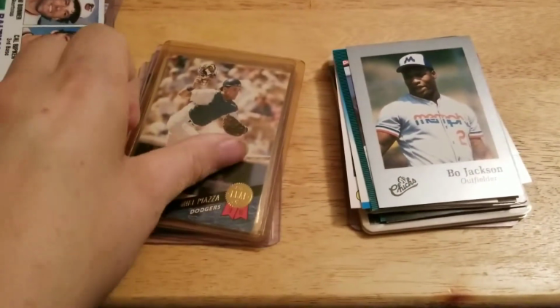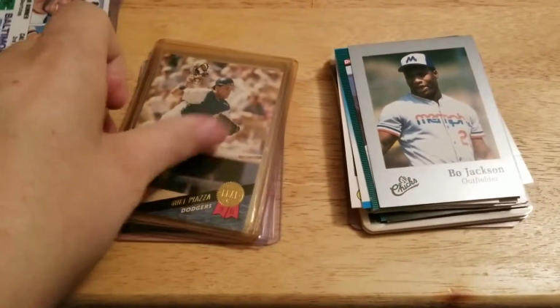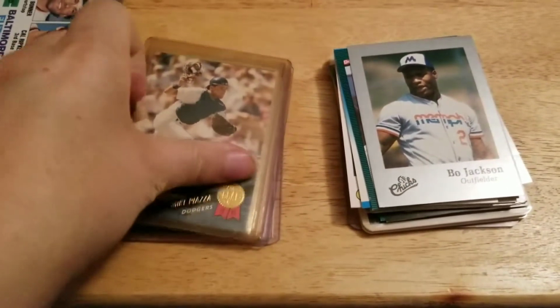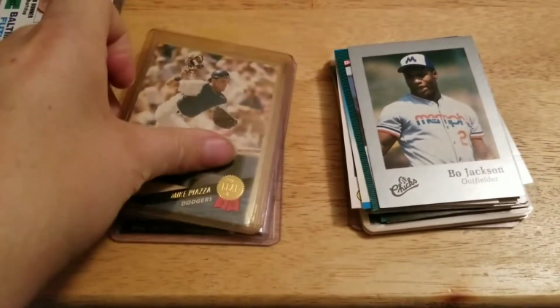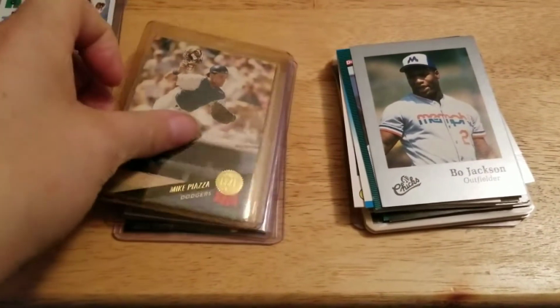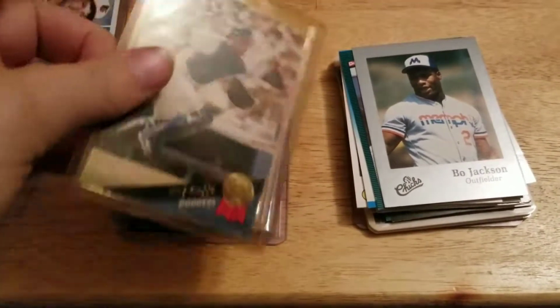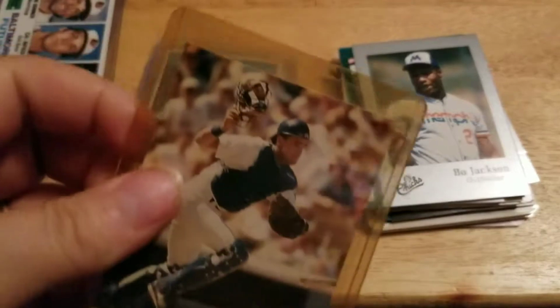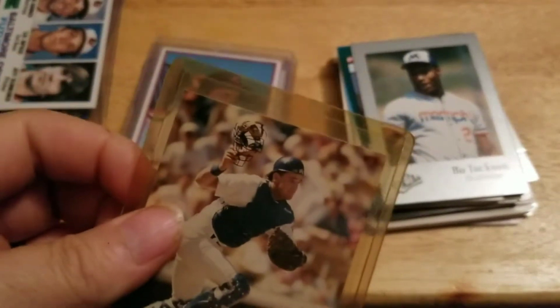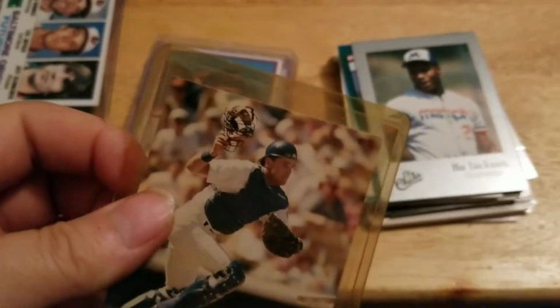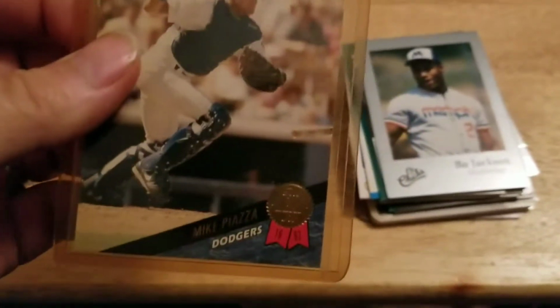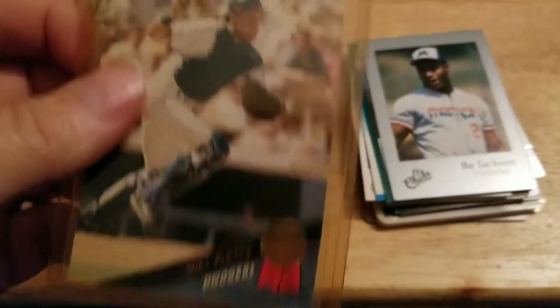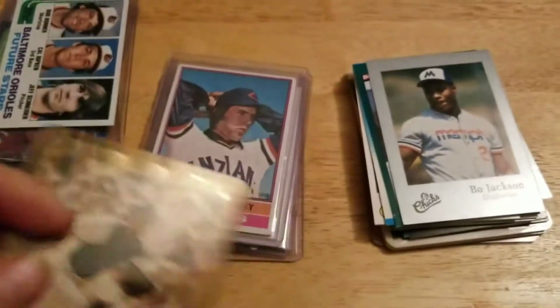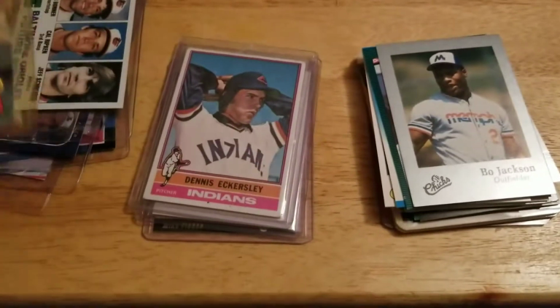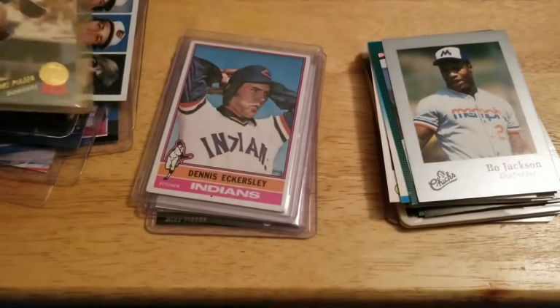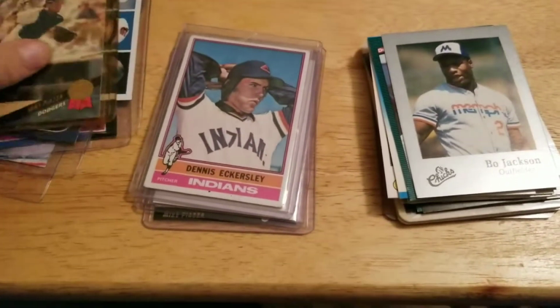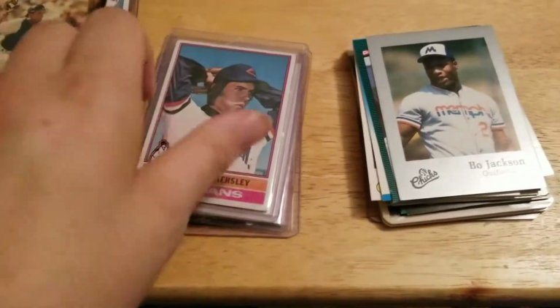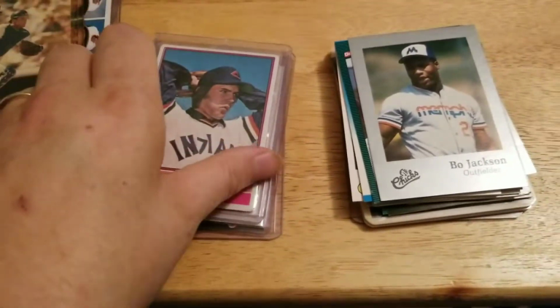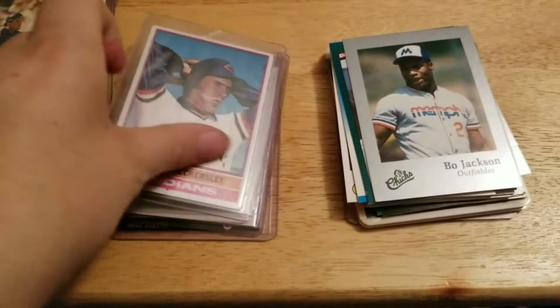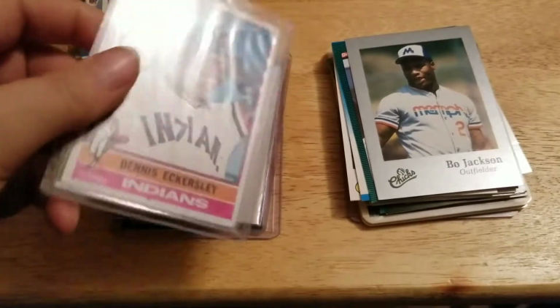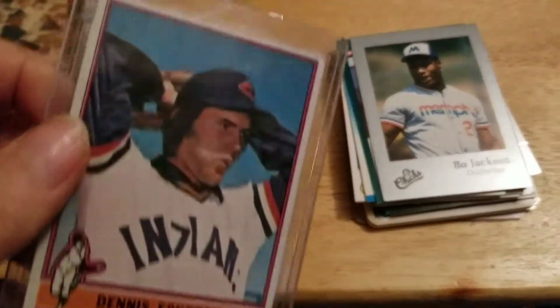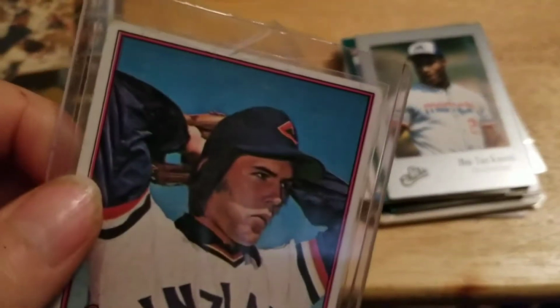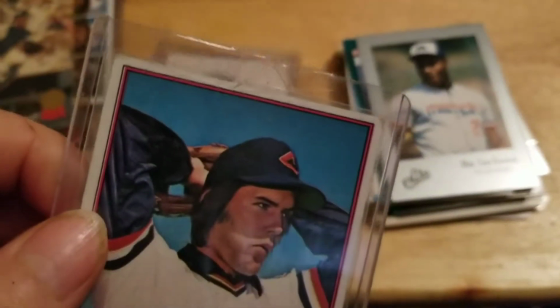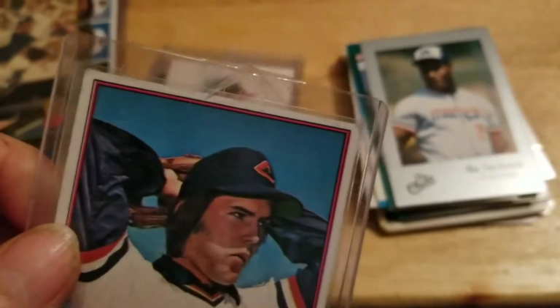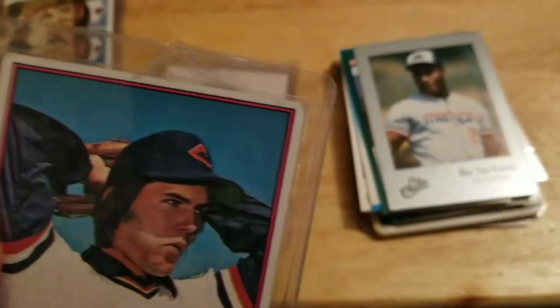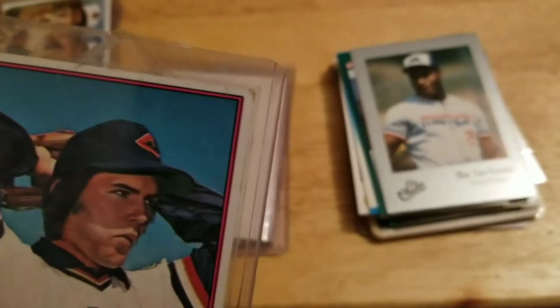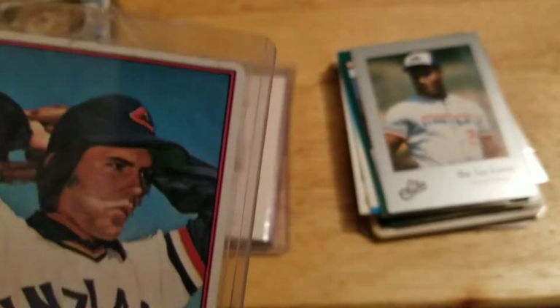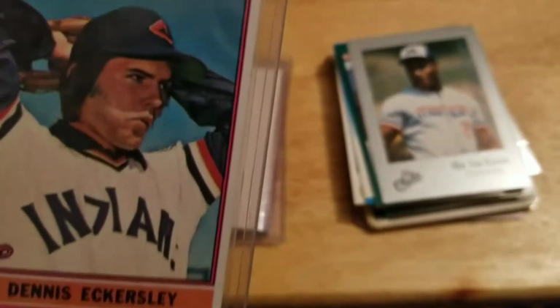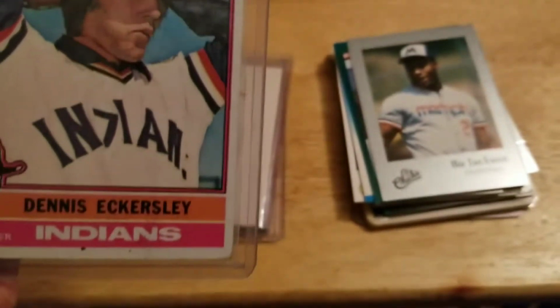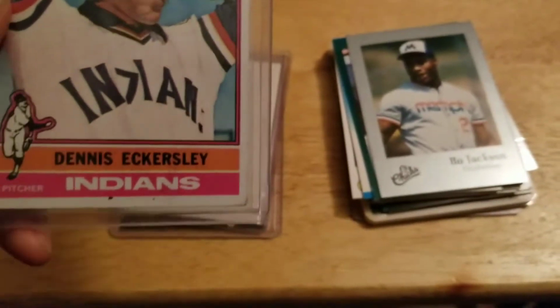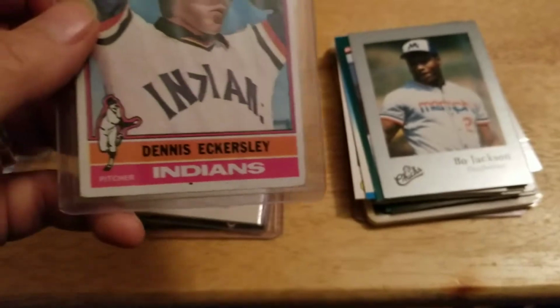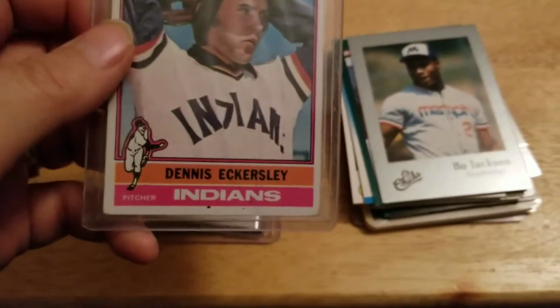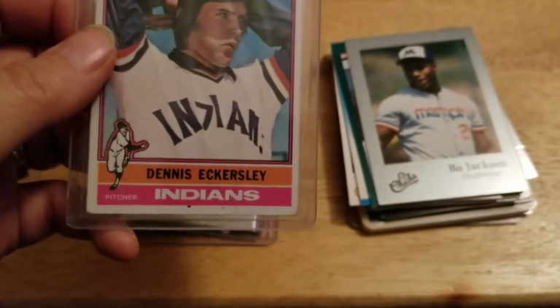Picked up a 93 Donruss Mike Piazza, and this is a 1976 Dennis Eckersley rookie. I like the centering on this card — it's really nice.